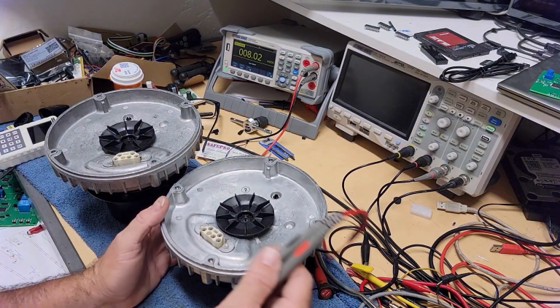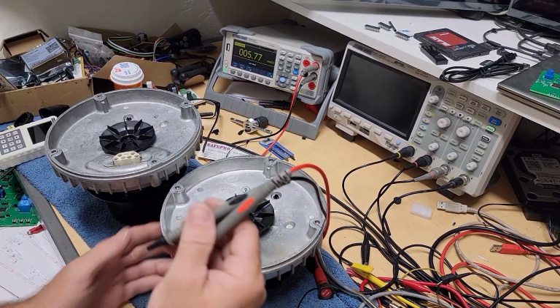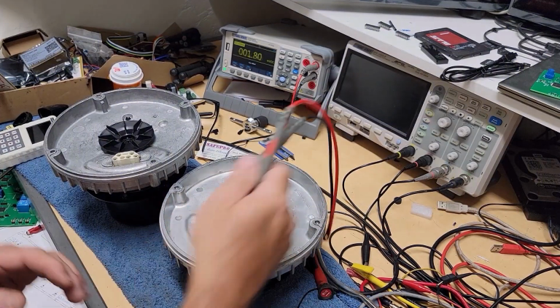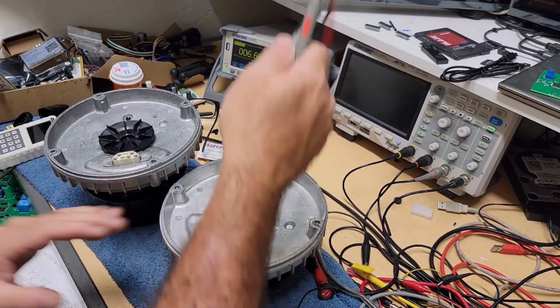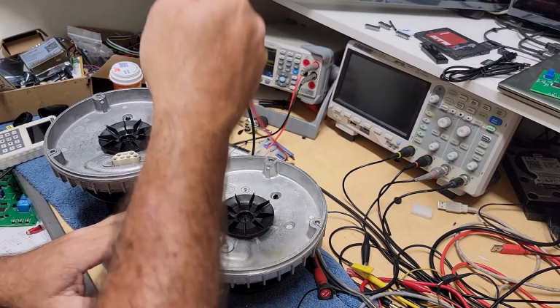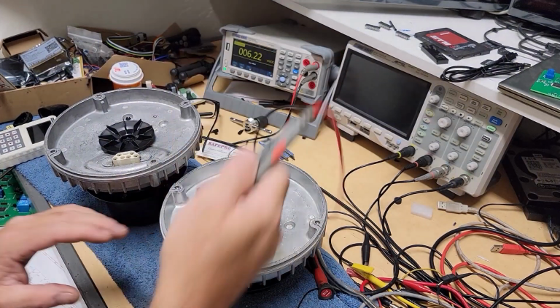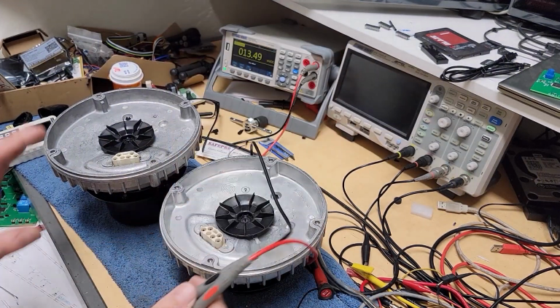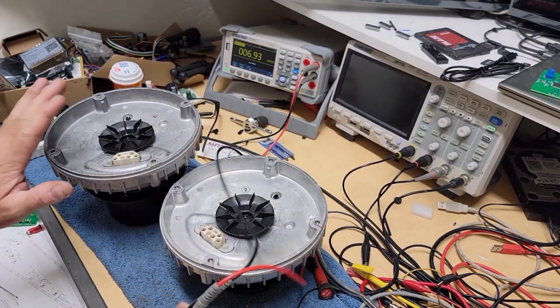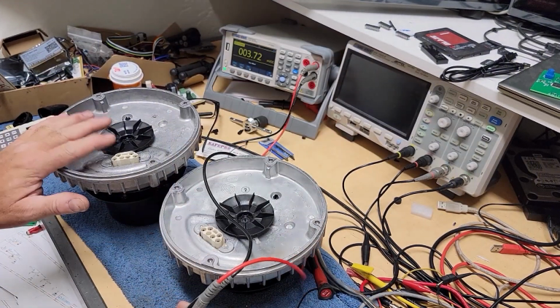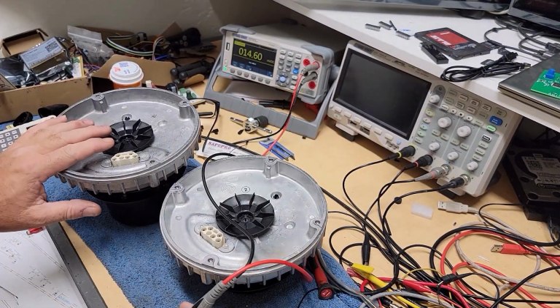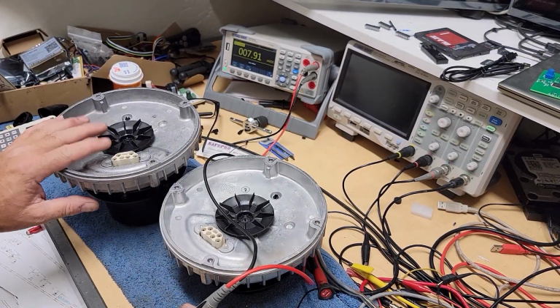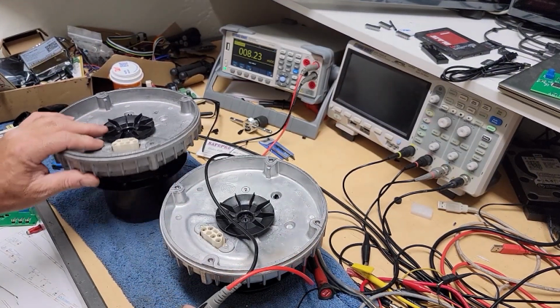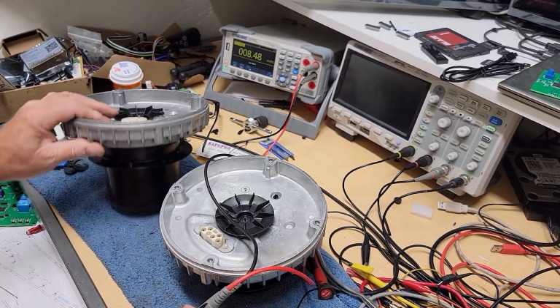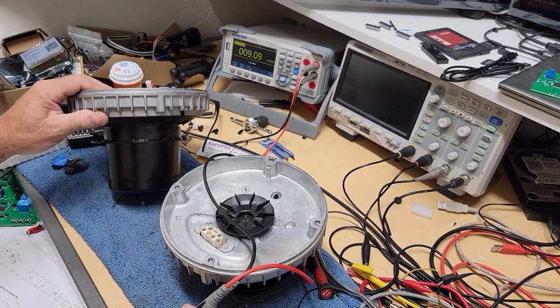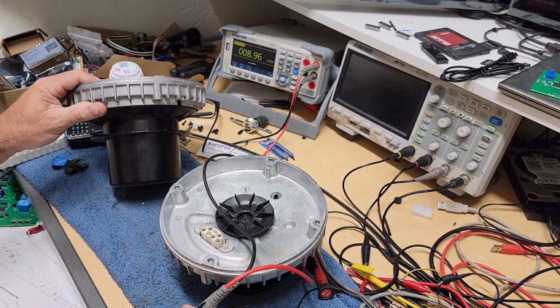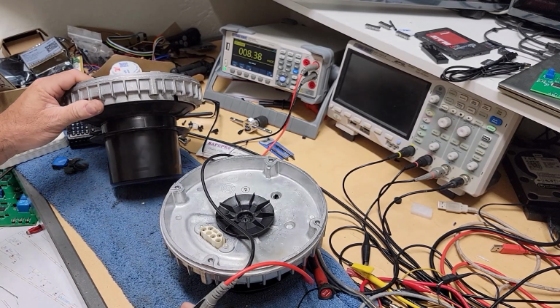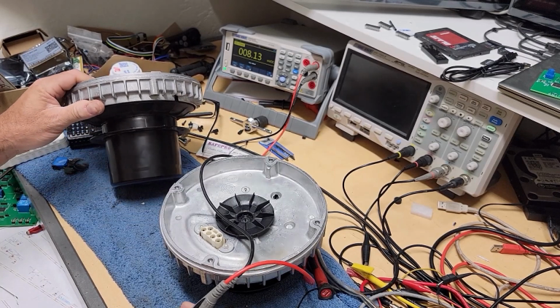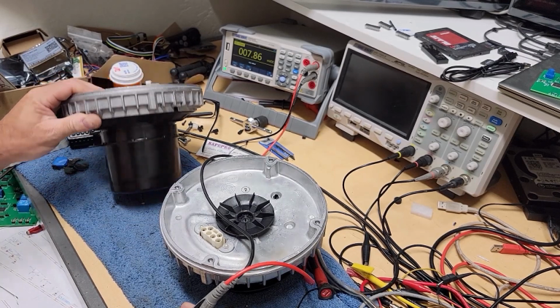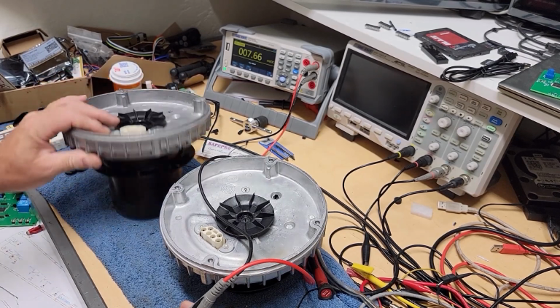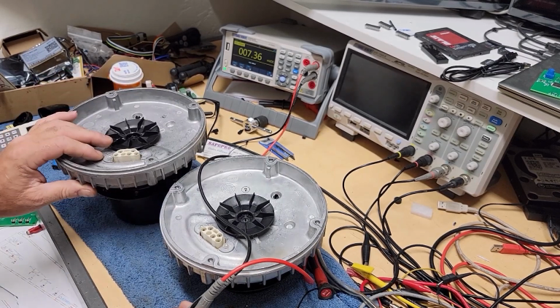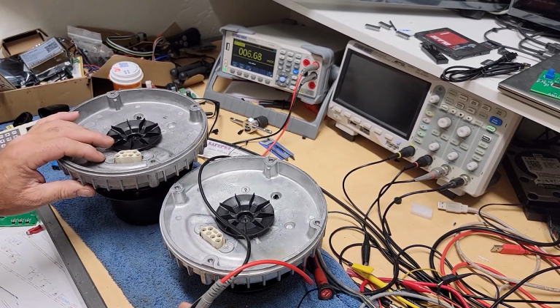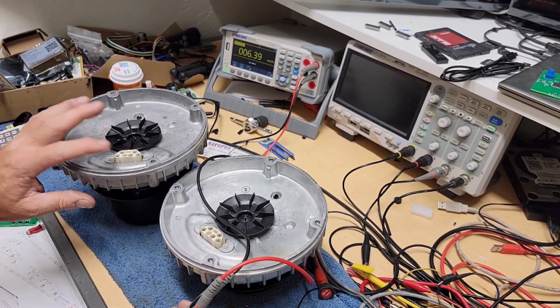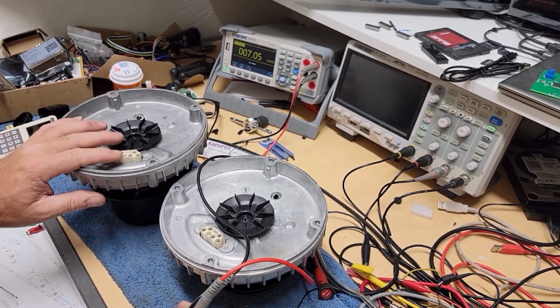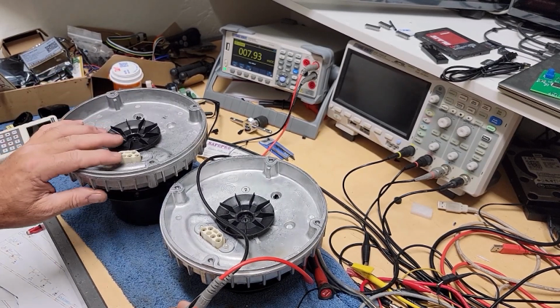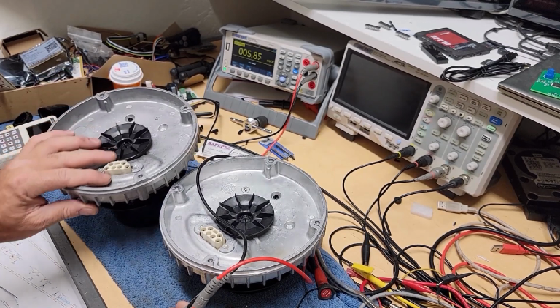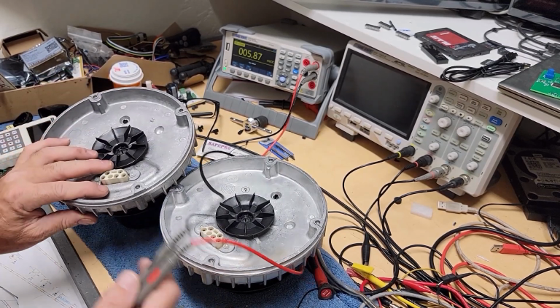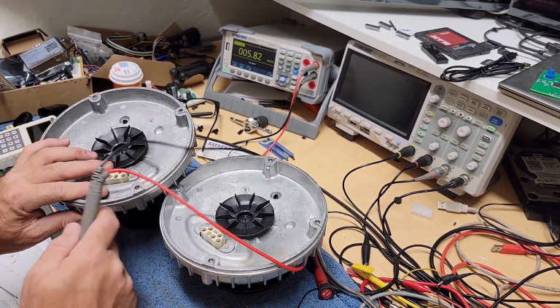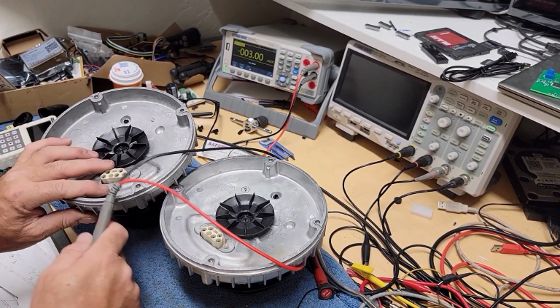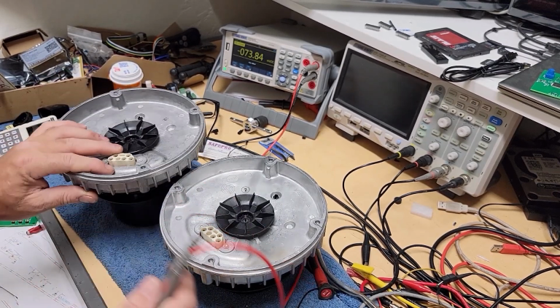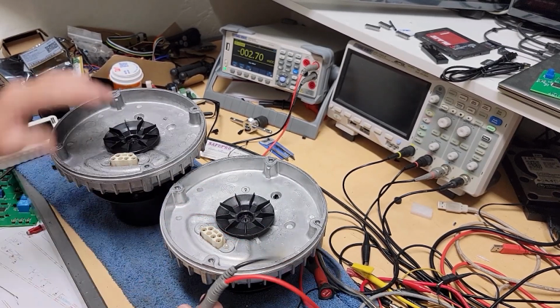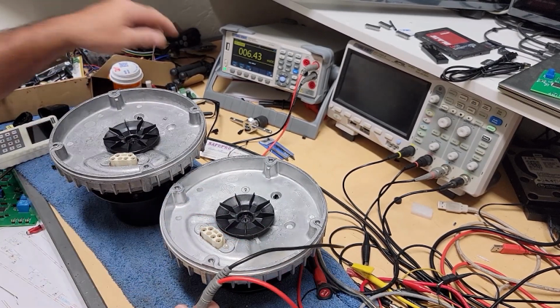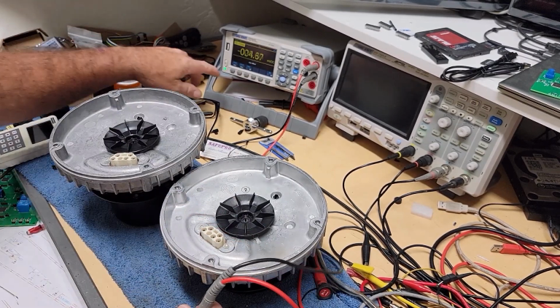Check this out. This is the first Eco Blue axle fan motor that I've actually found a bad winding on.